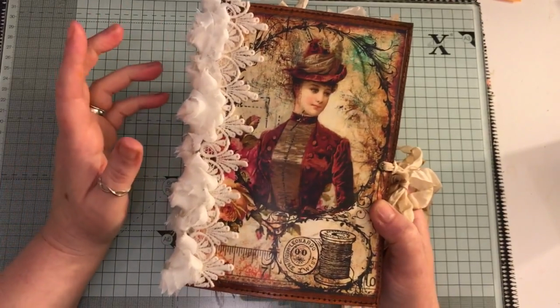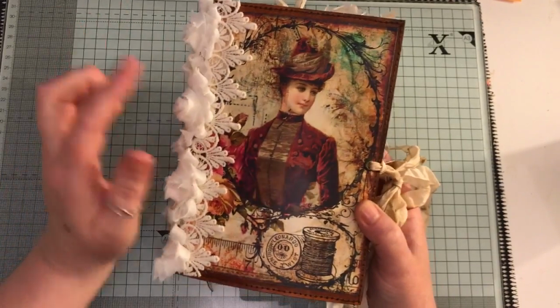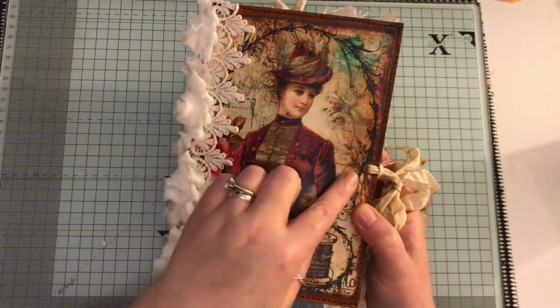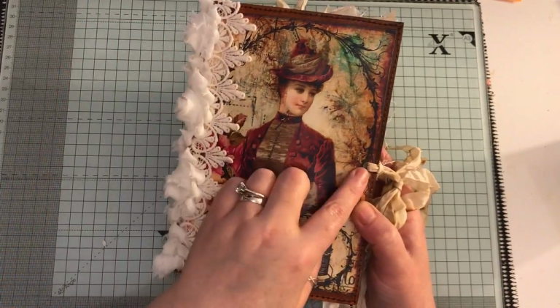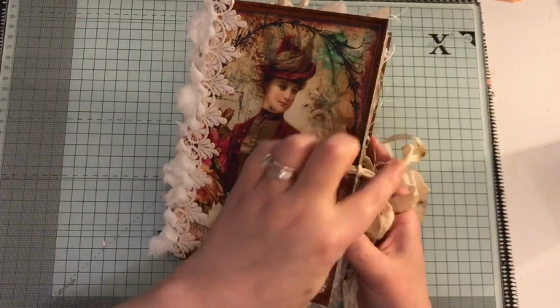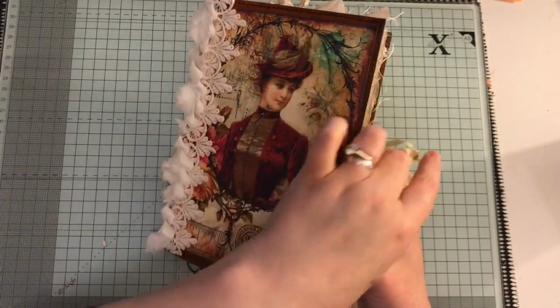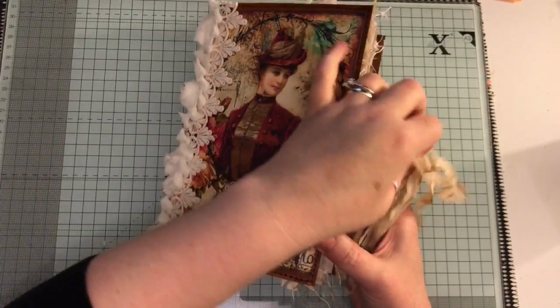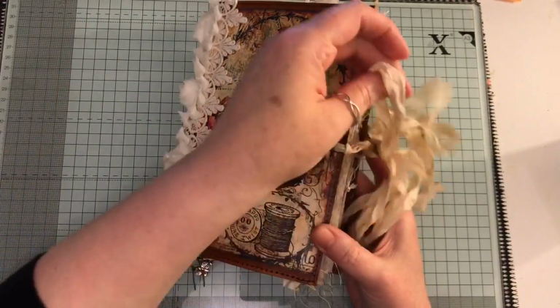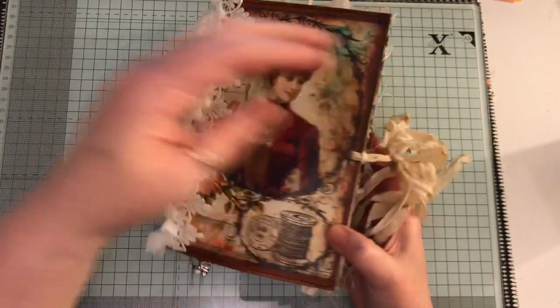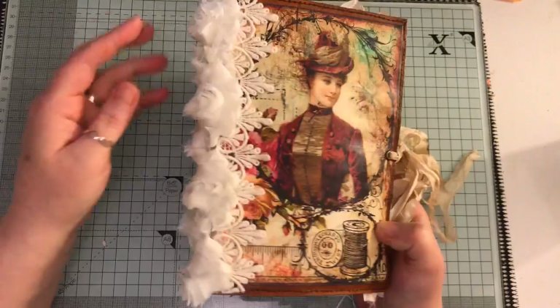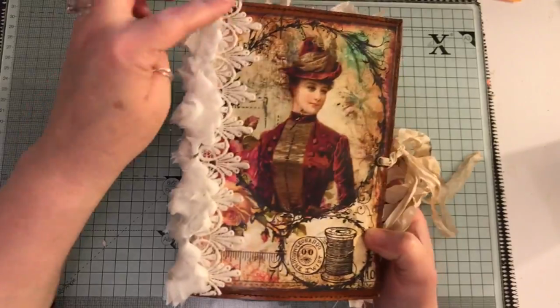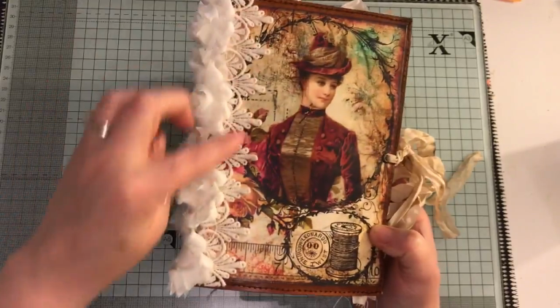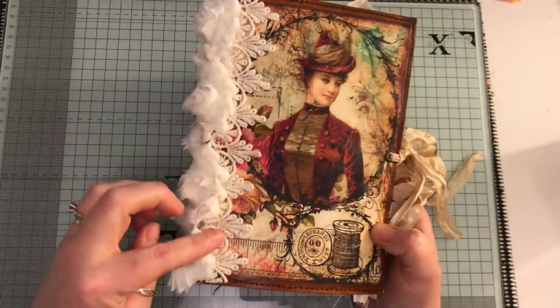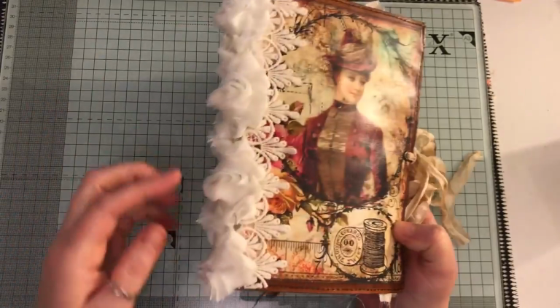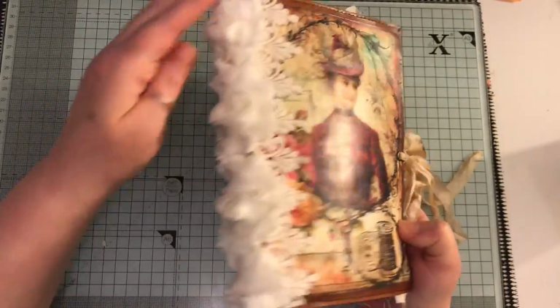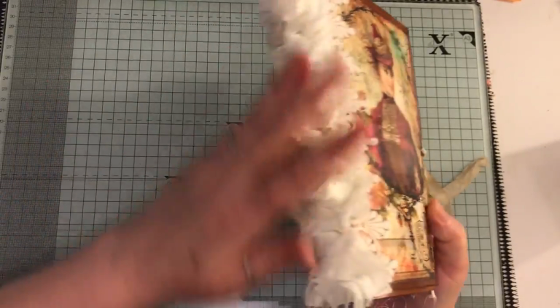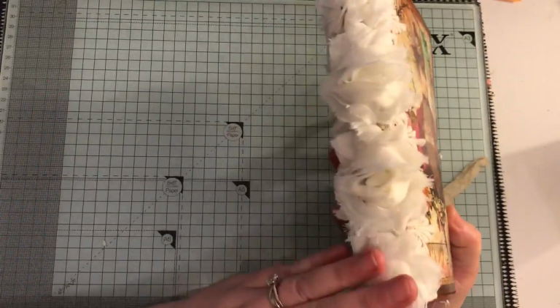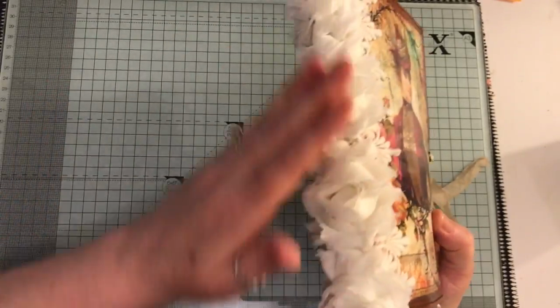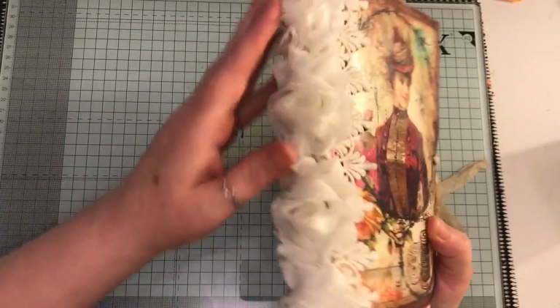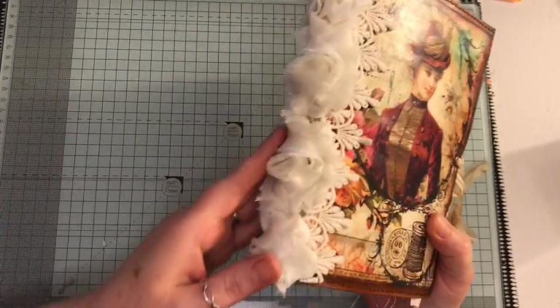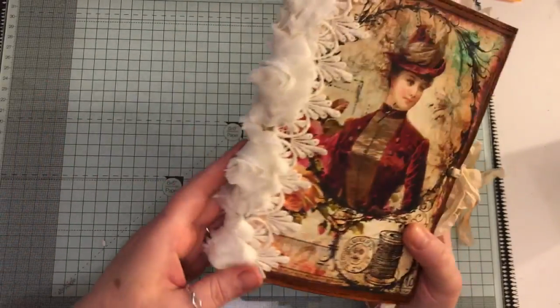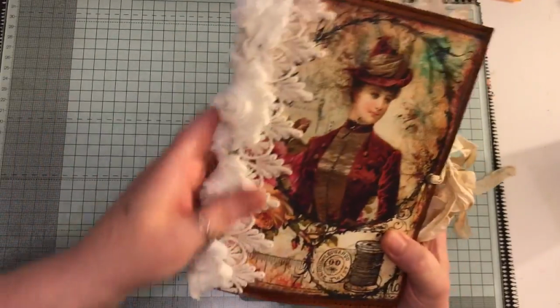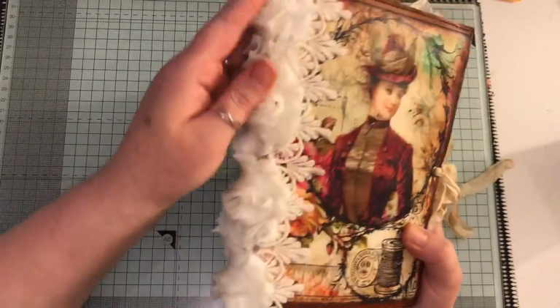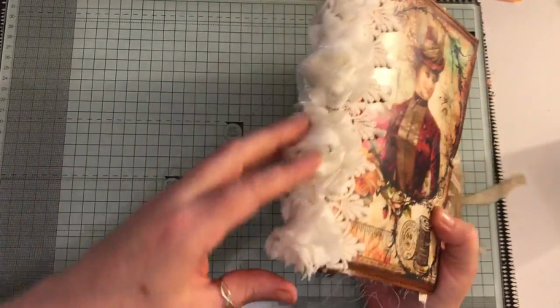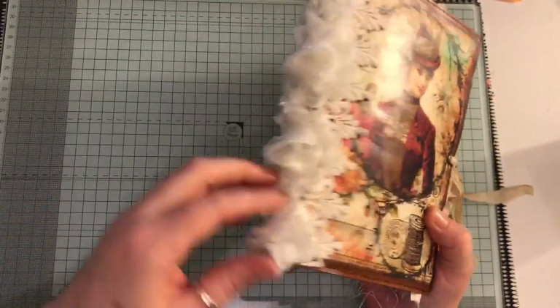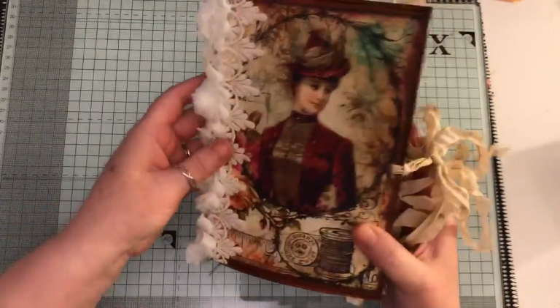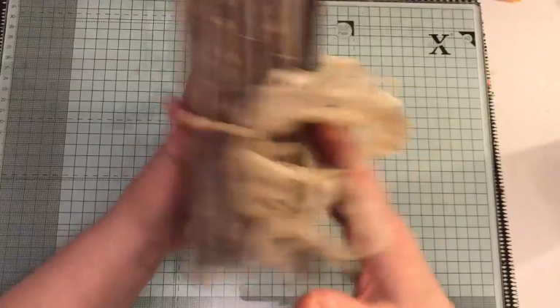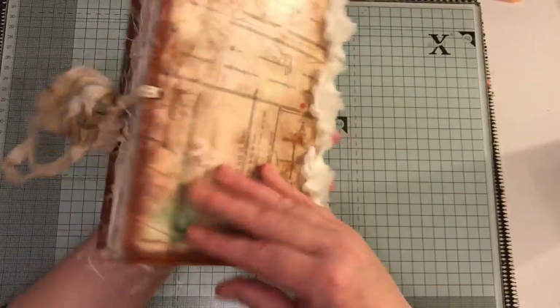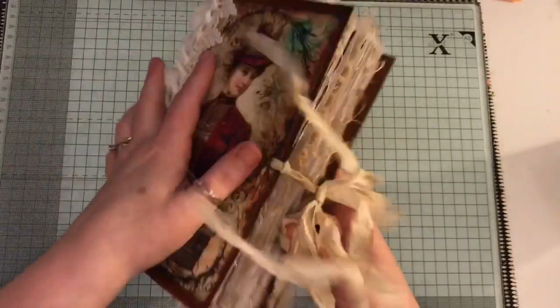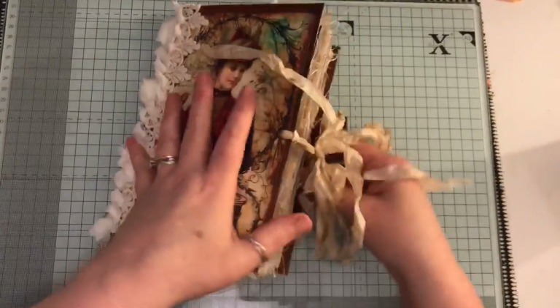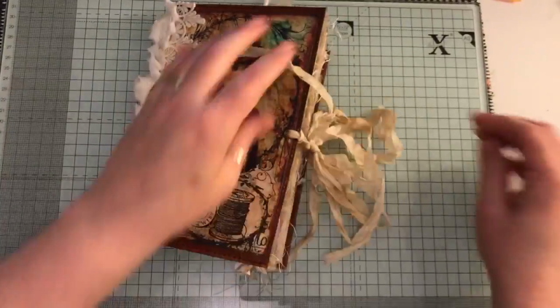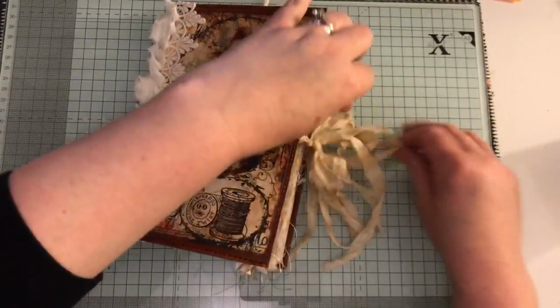So anyway, I've got some eyelets here, some coffee dyed seam binding, this lace trim here, and these rosette flowers. This is on a trim and let's go inside.